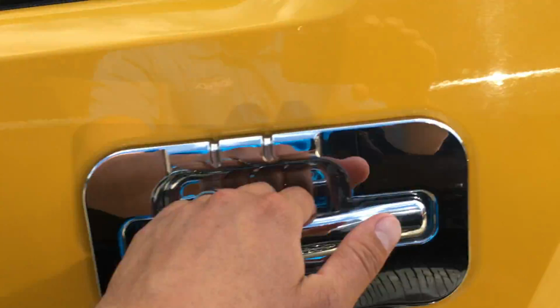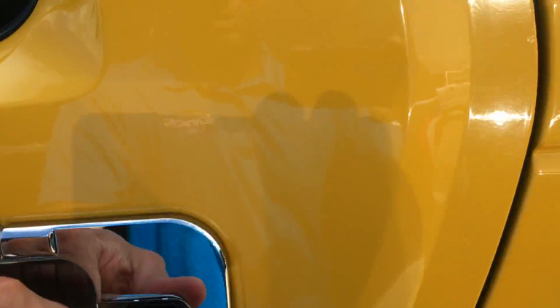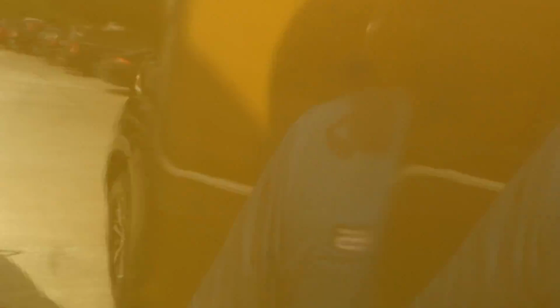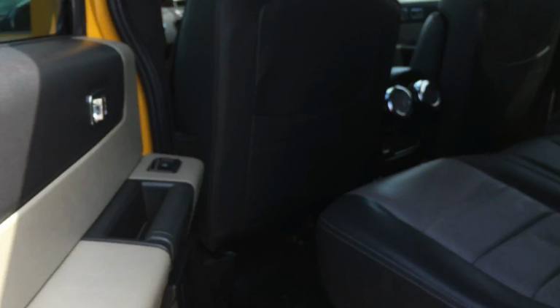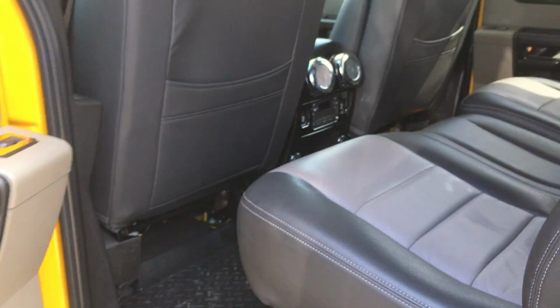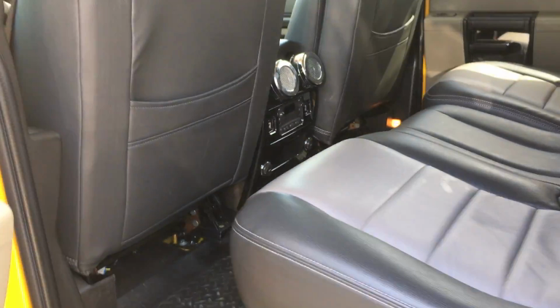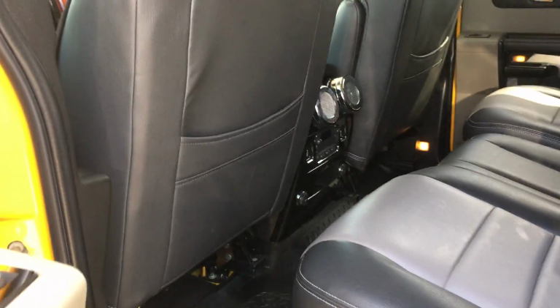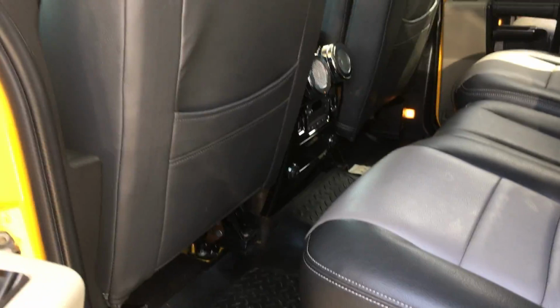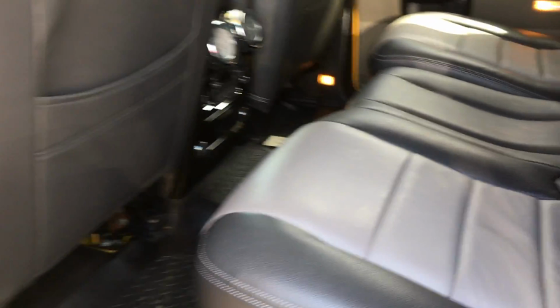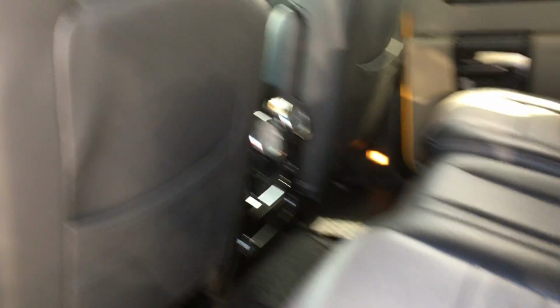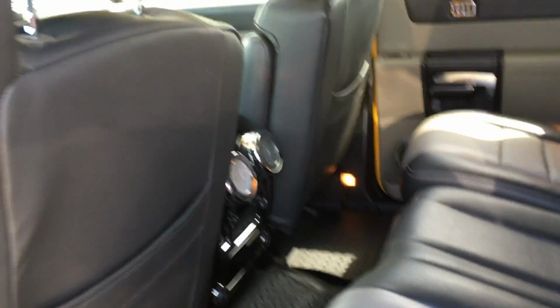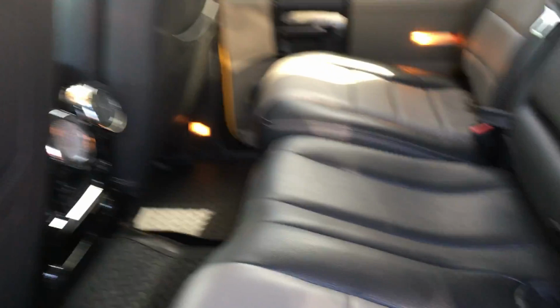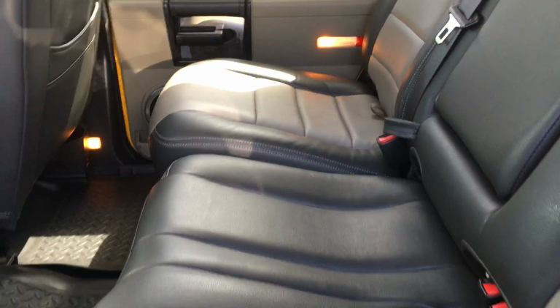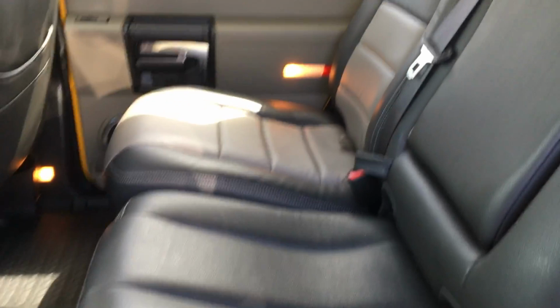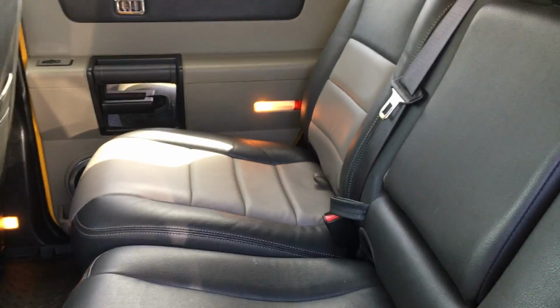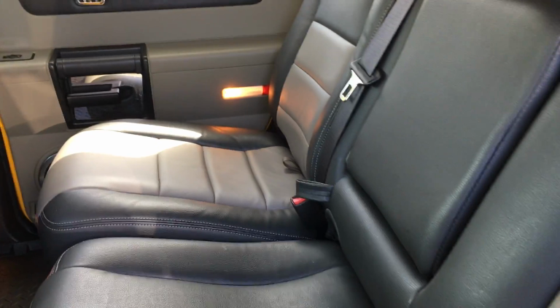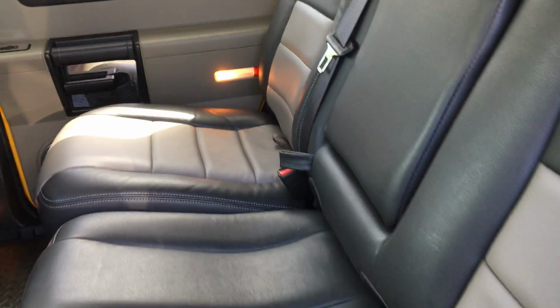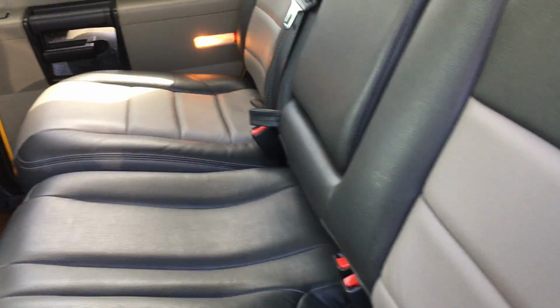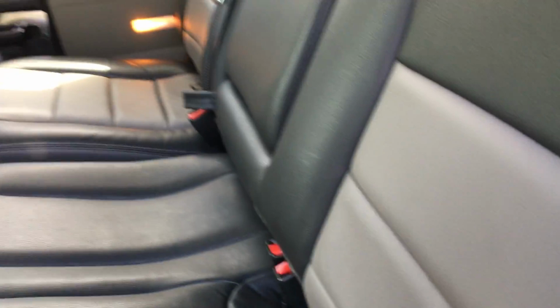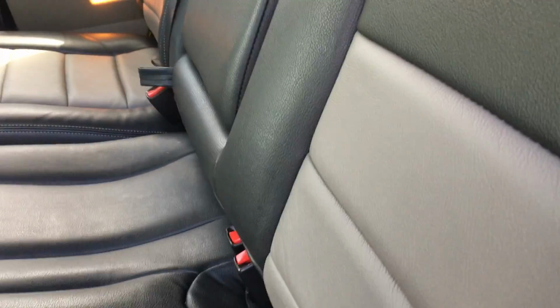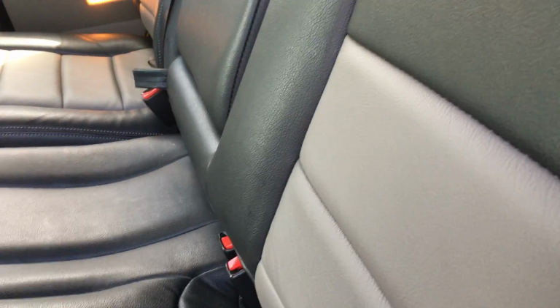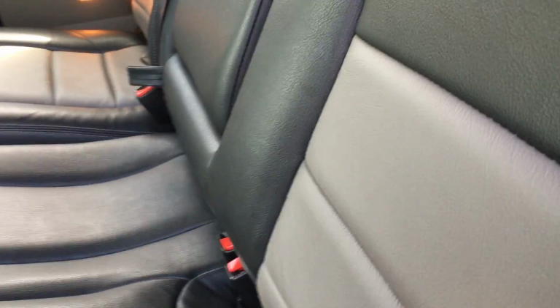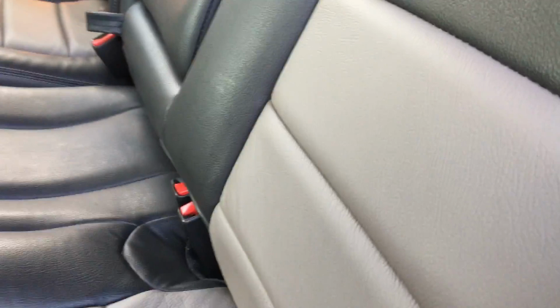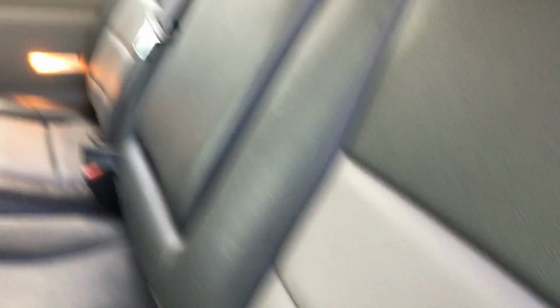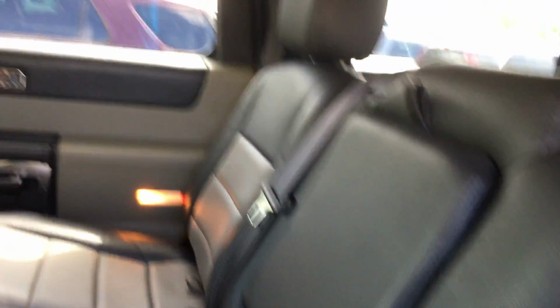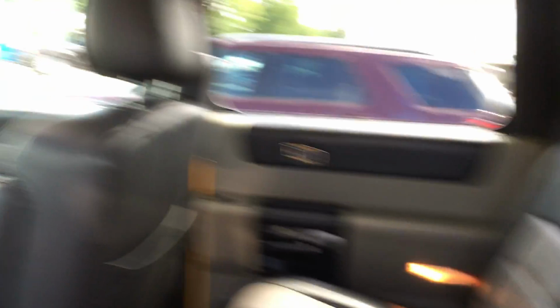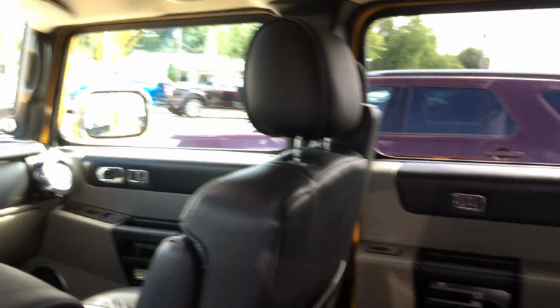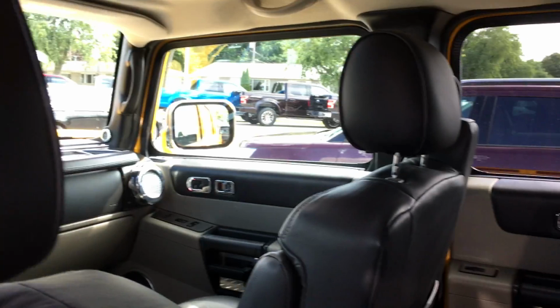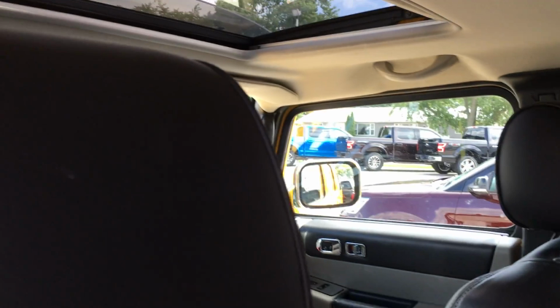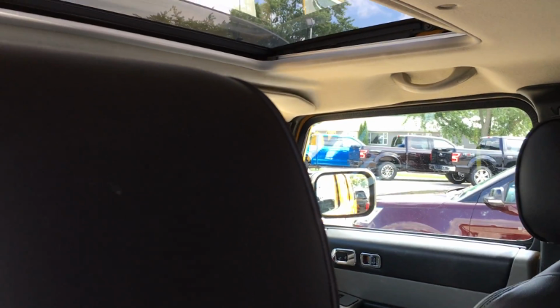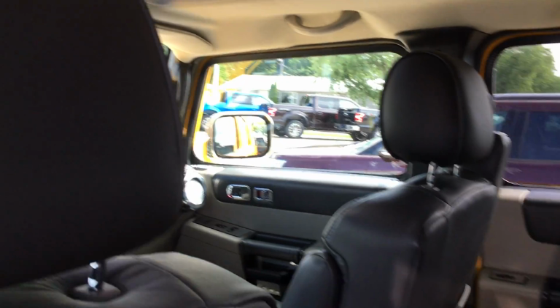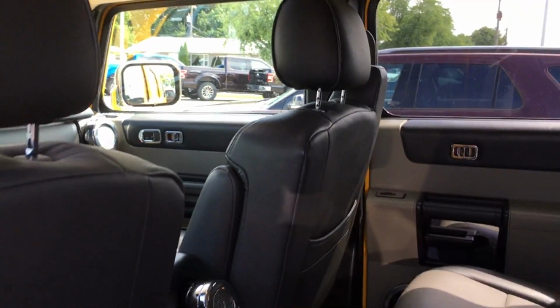Come around here and let's check out the back doors and the back seat. There's also a sunroof.